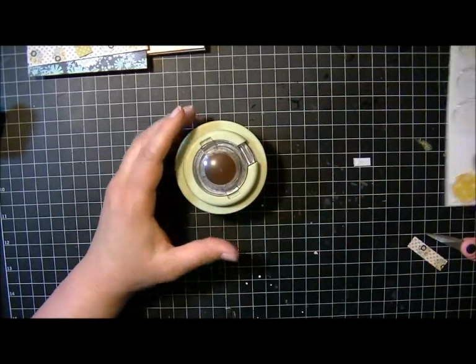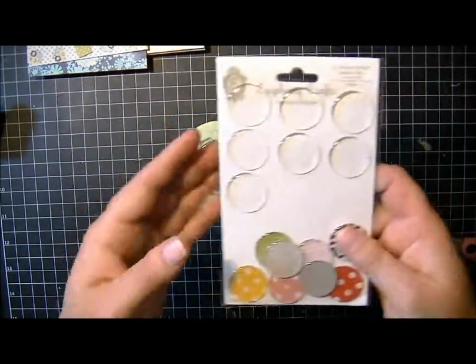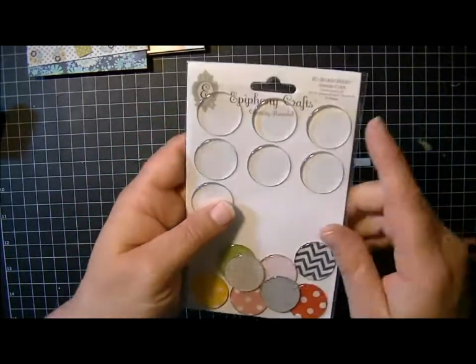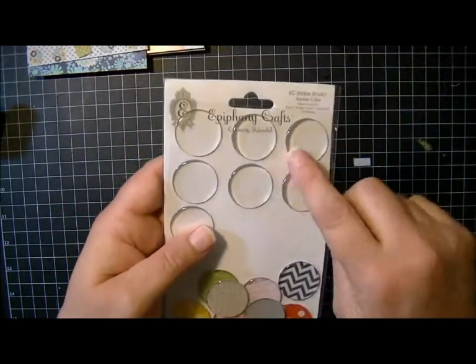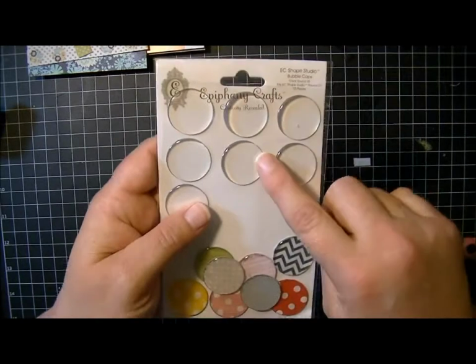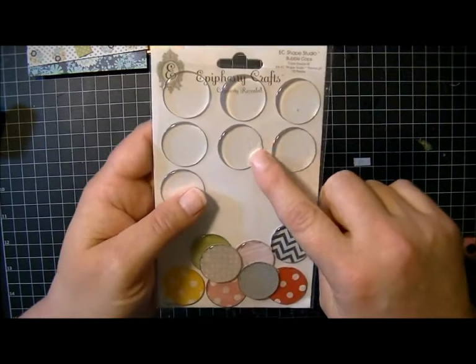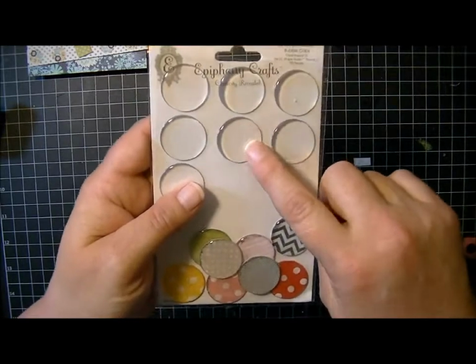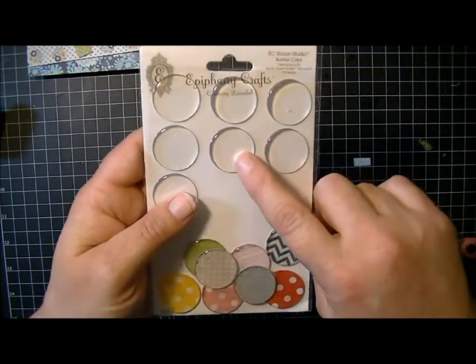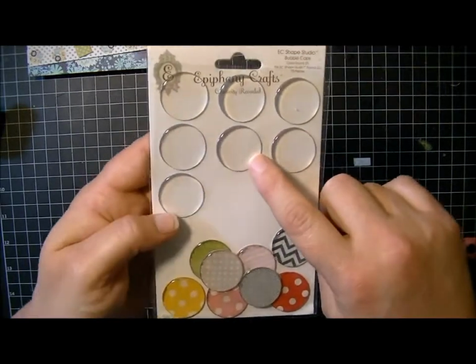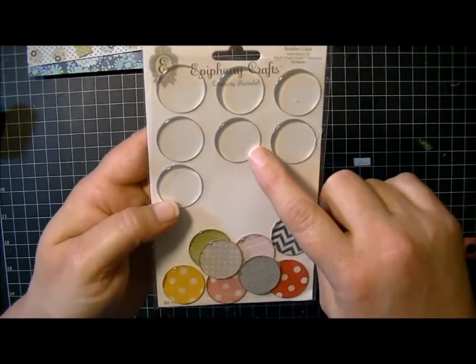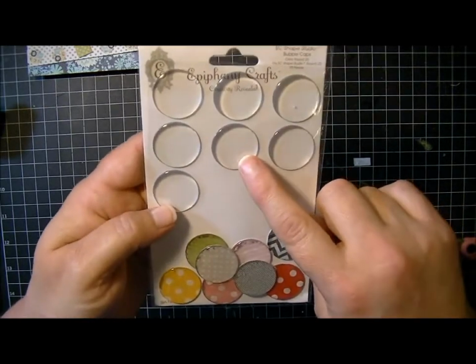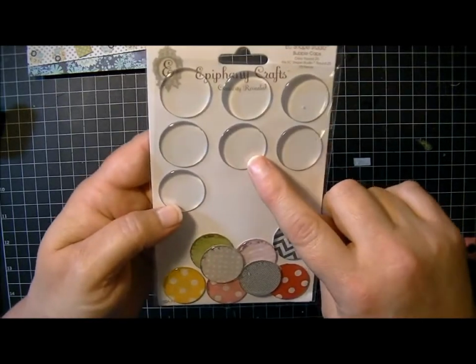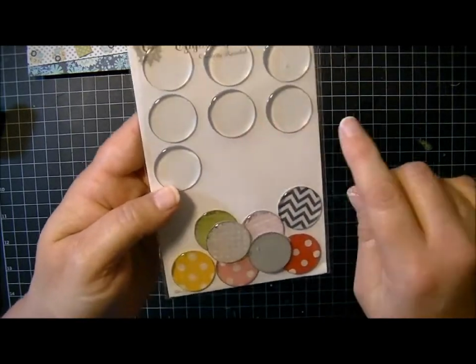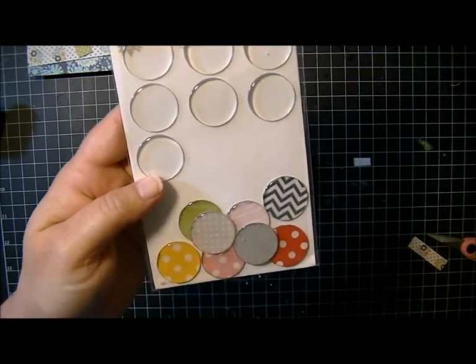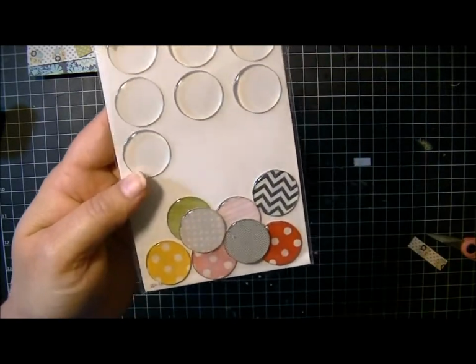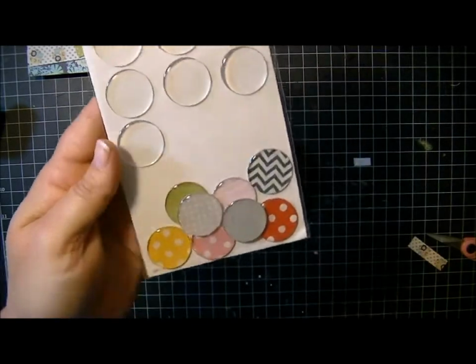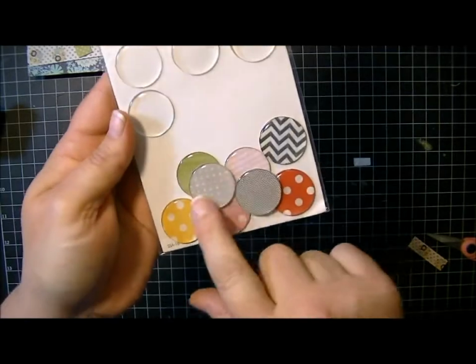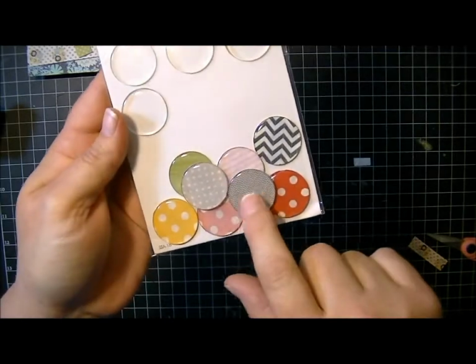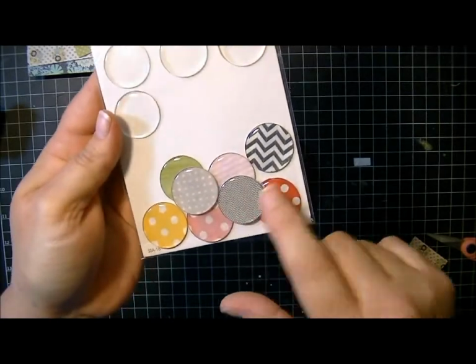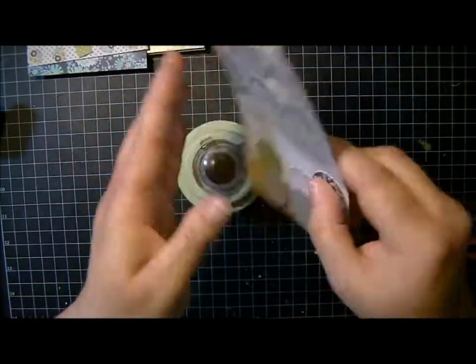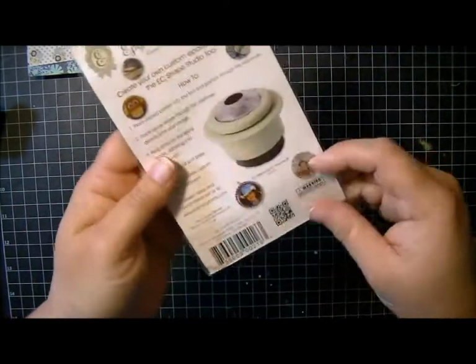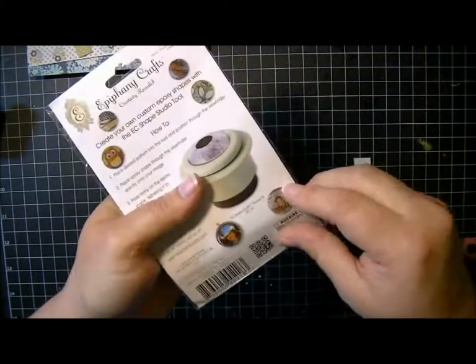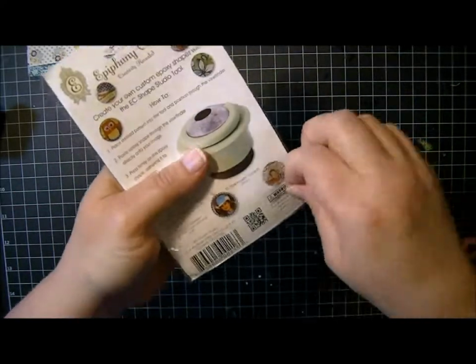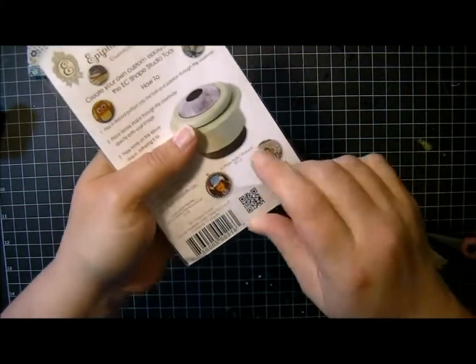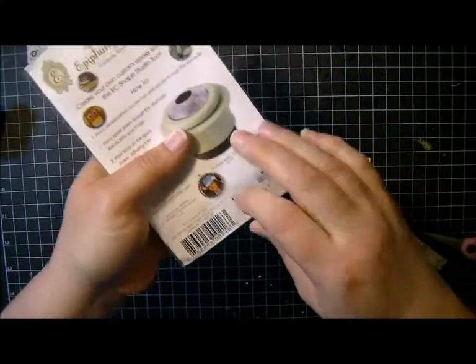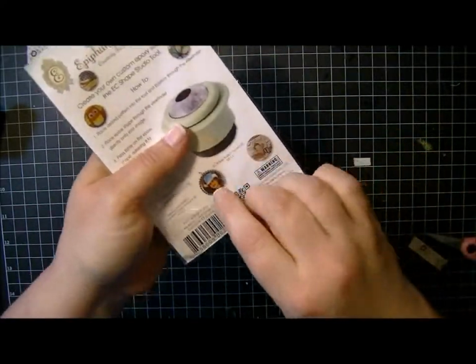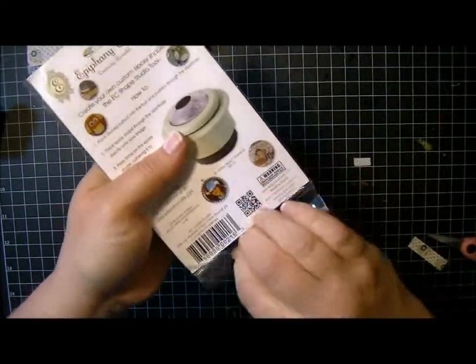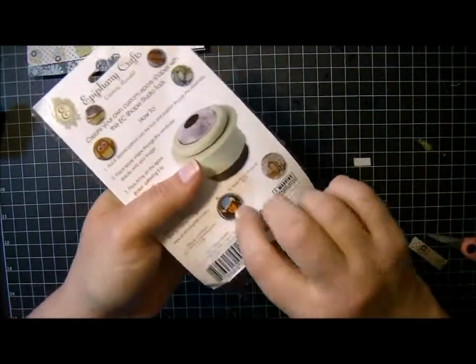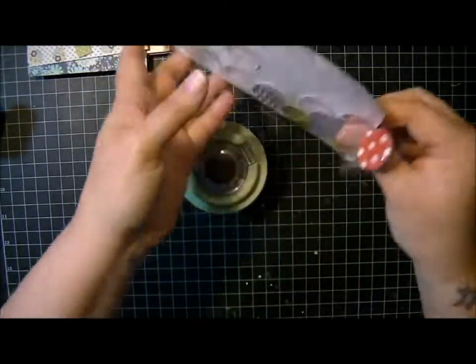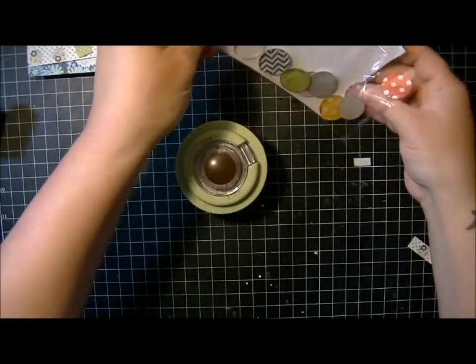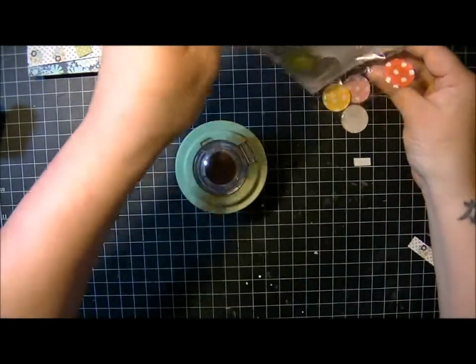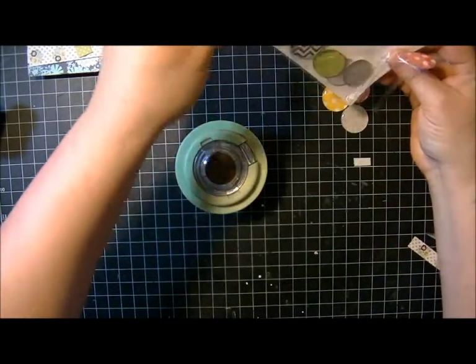It comes with — you have to buy these little acrylic, or the little plastic things that go on bottle caps. And these are some that I've already made, but I'll show you how to make them because it's really, really easy.